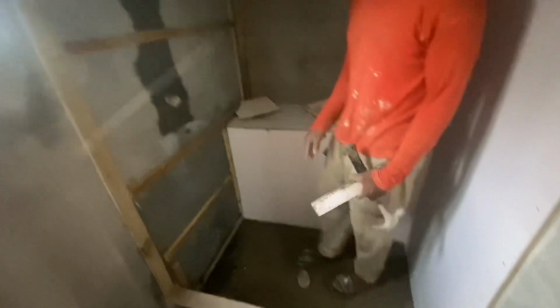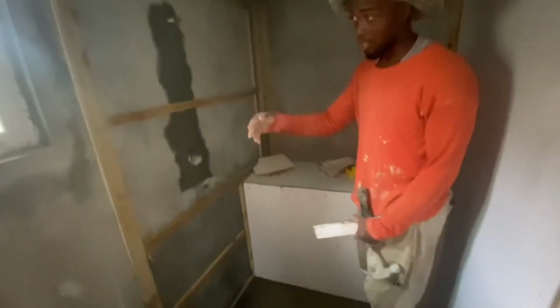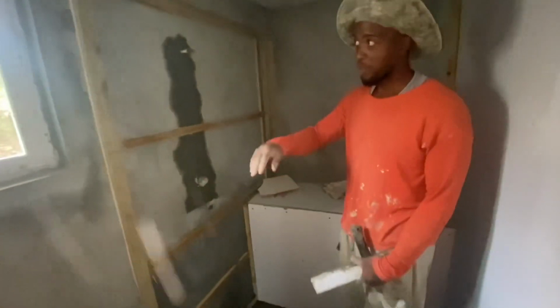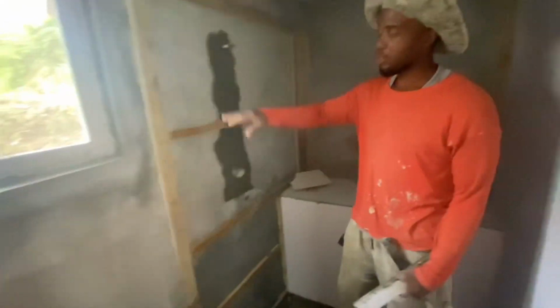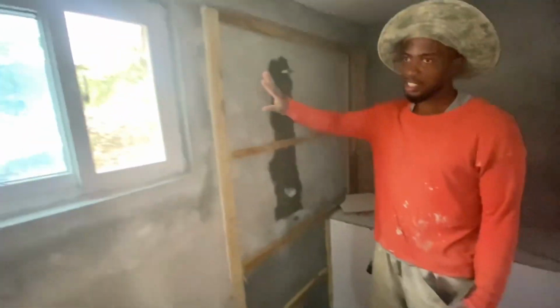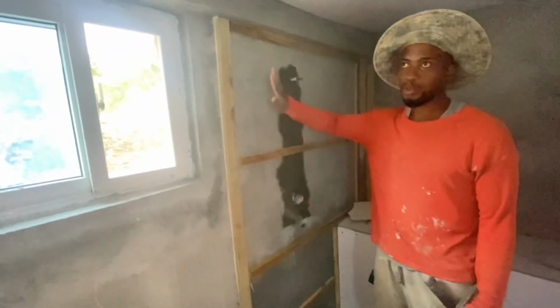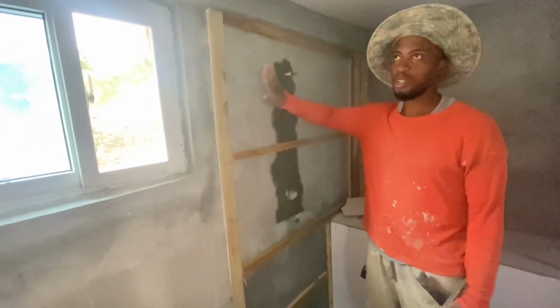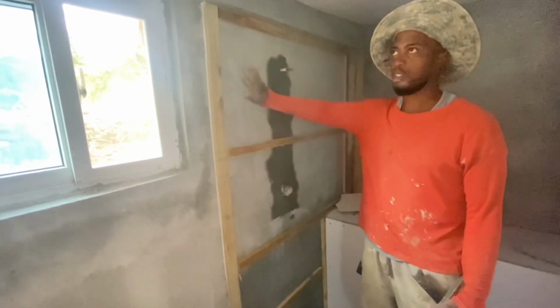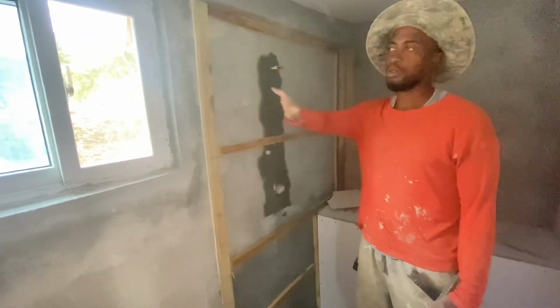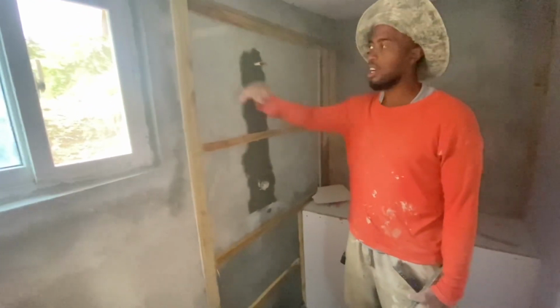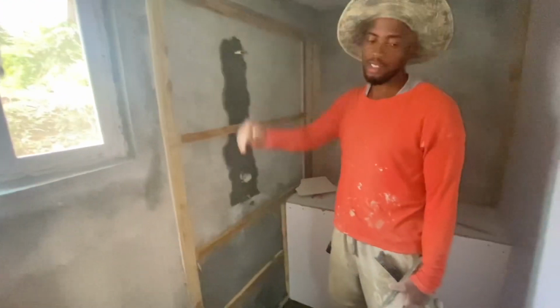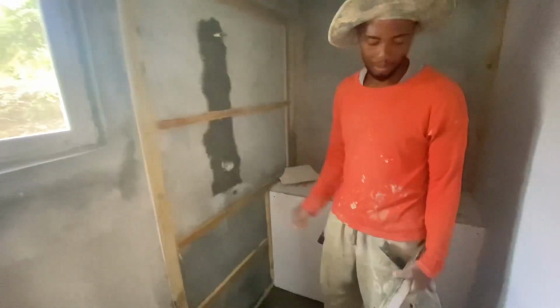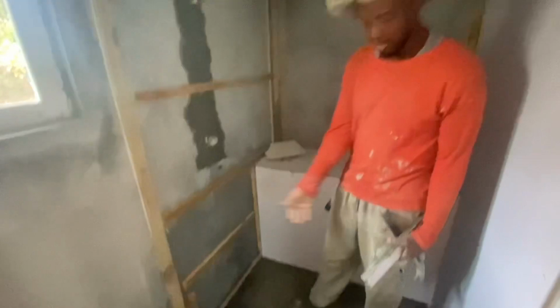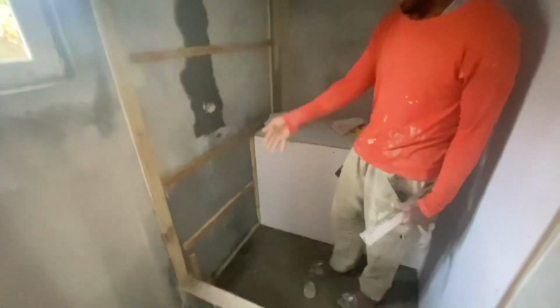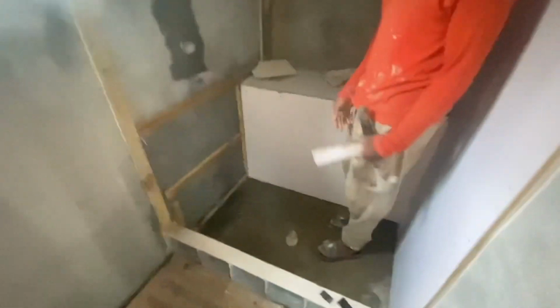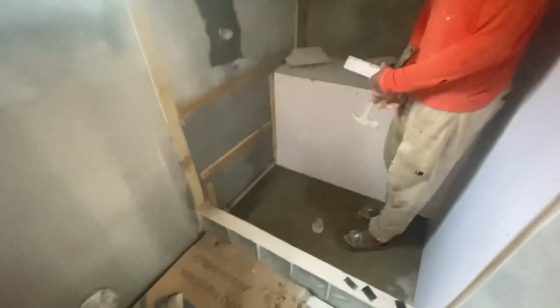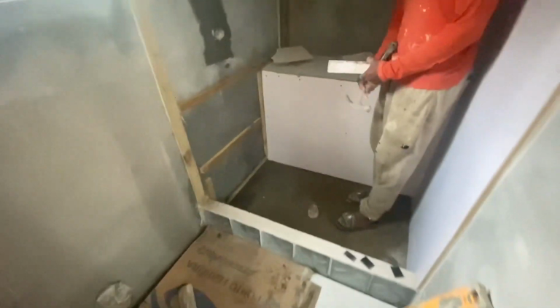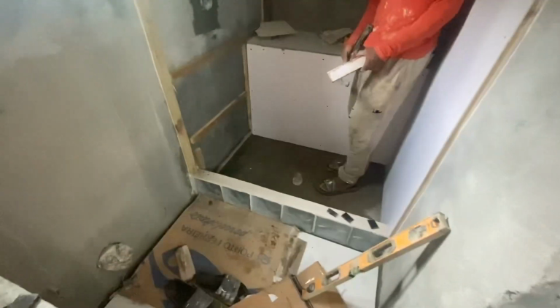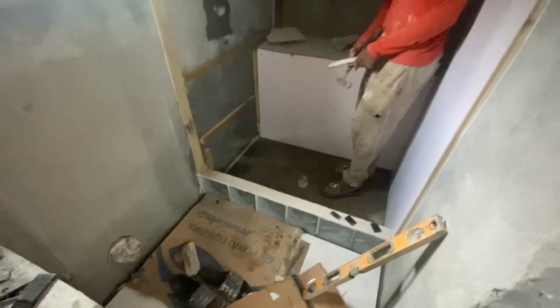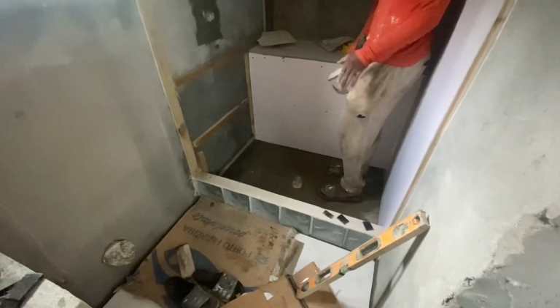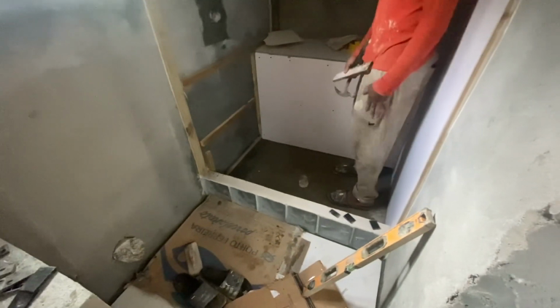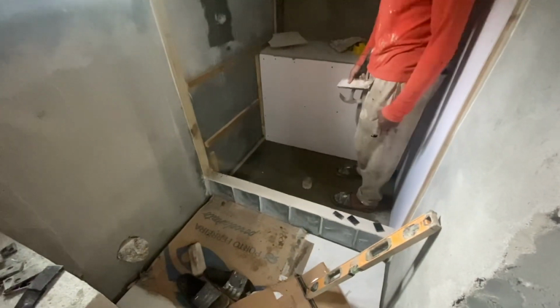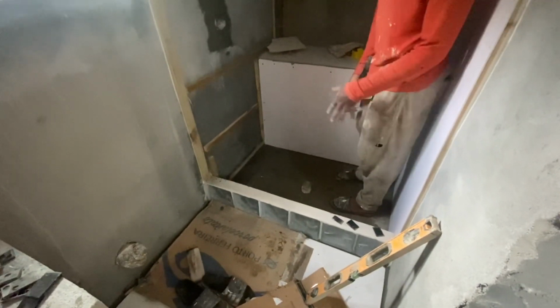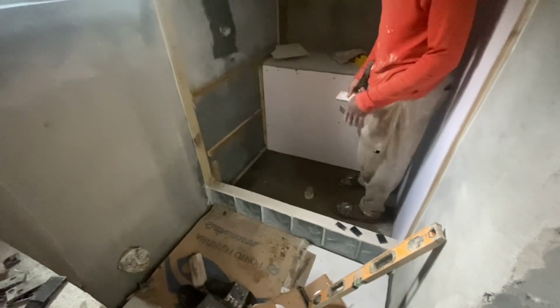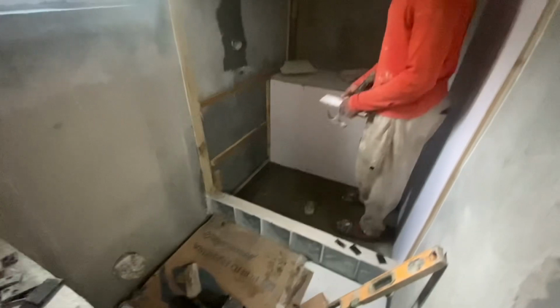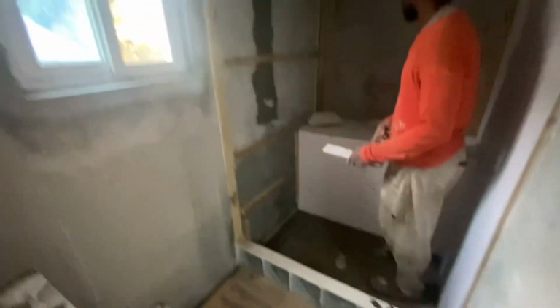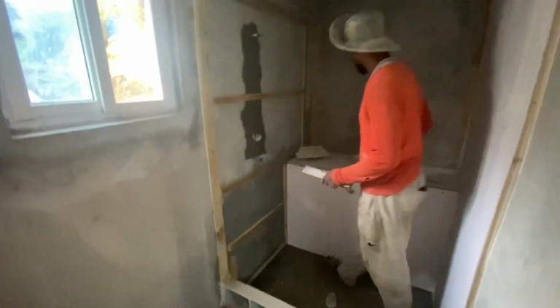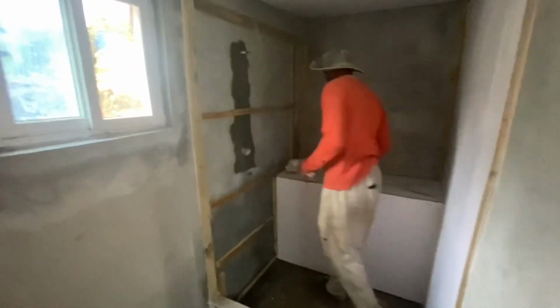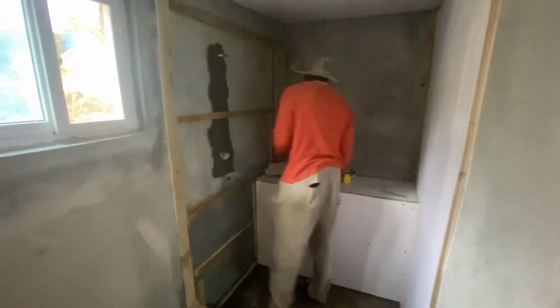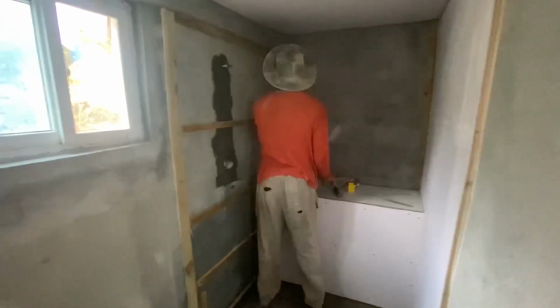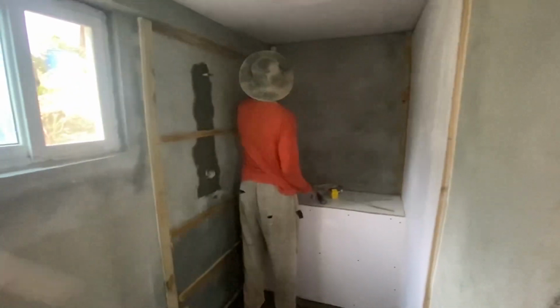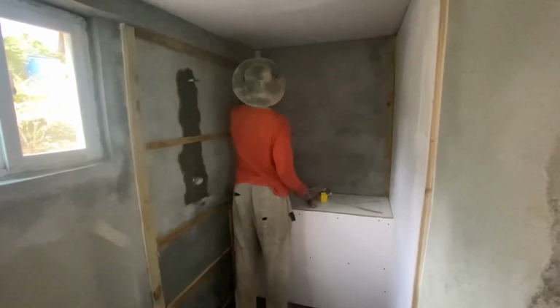I was going to use blocks first, but I don't really like the look of the concrete. I think the glass blocks look more neat and a little bit more classy. Working time.